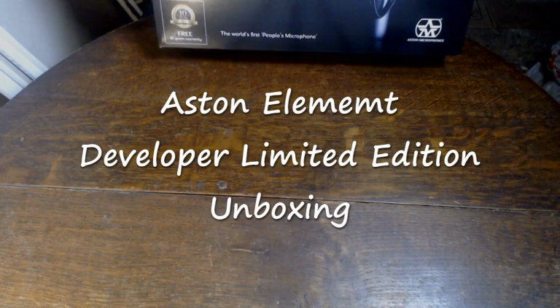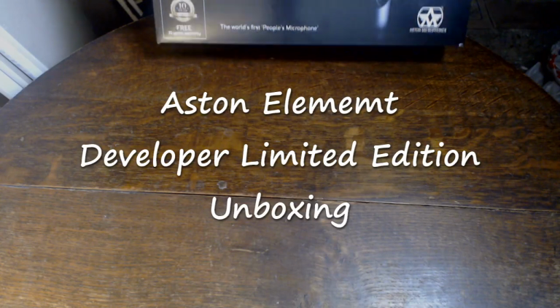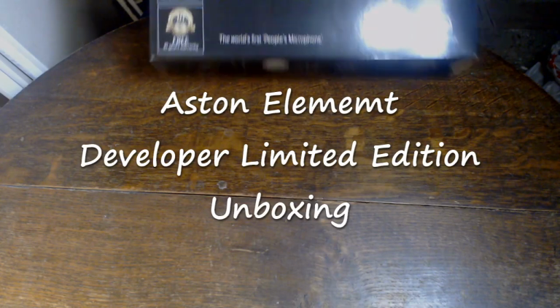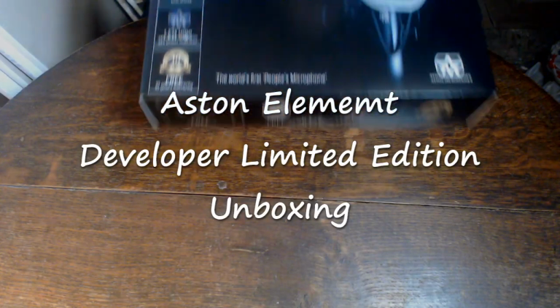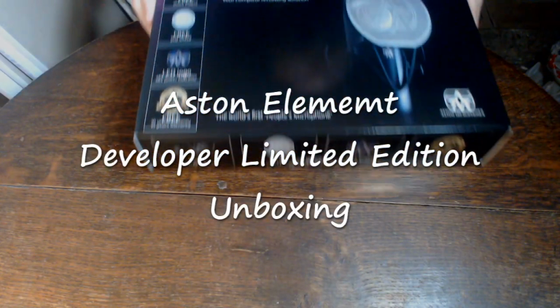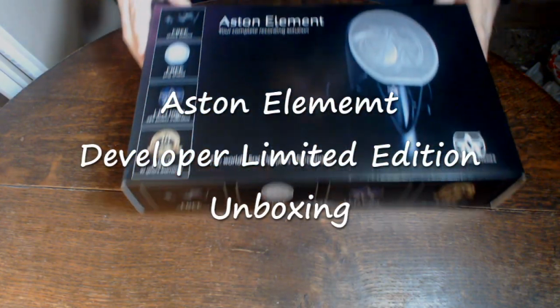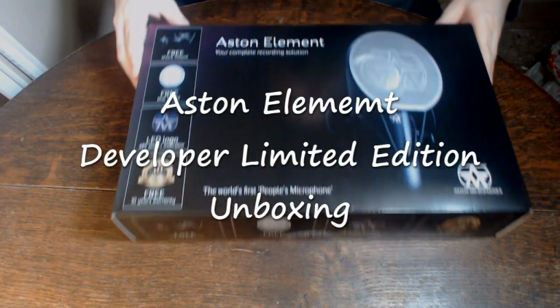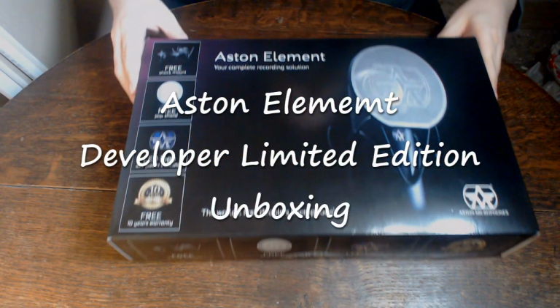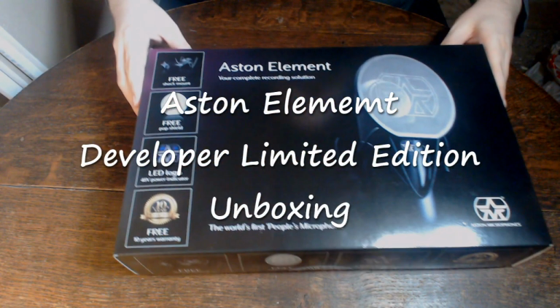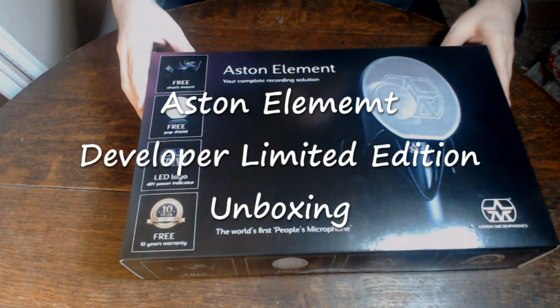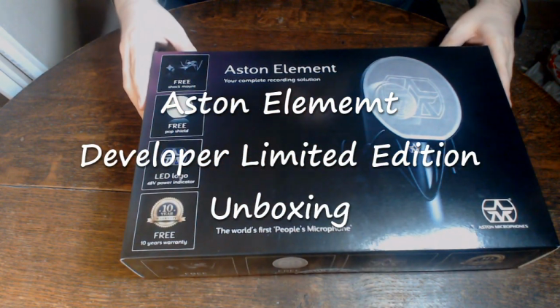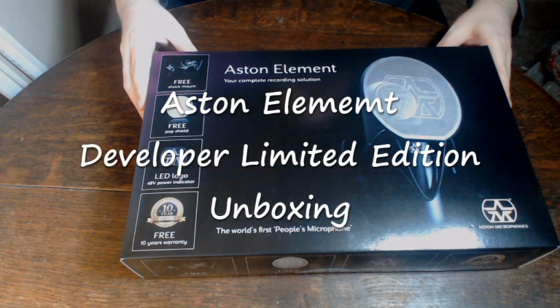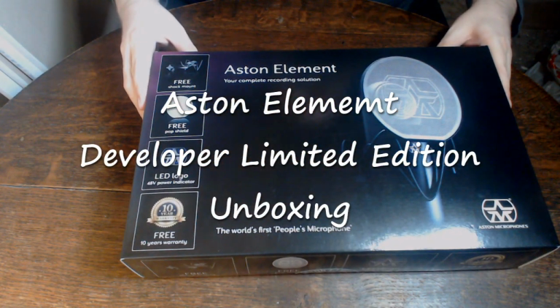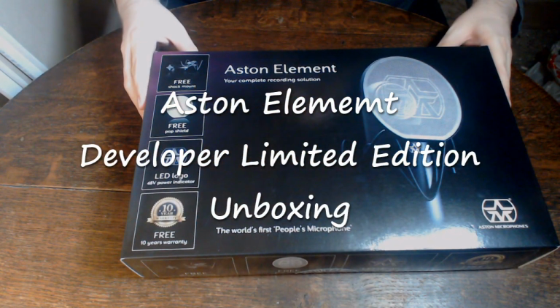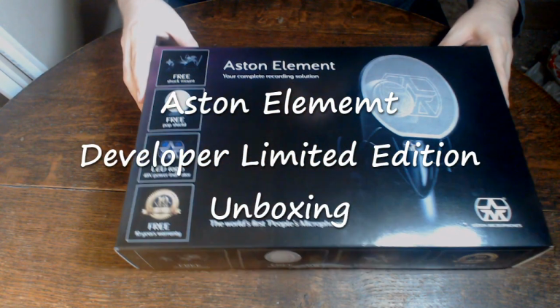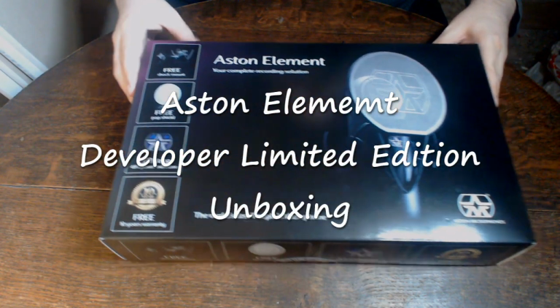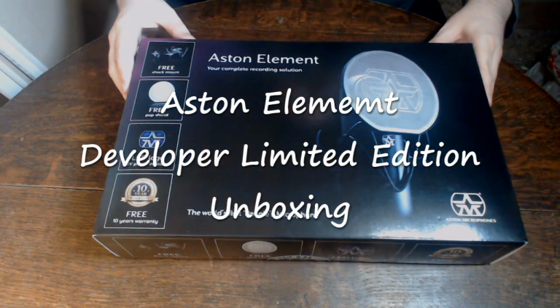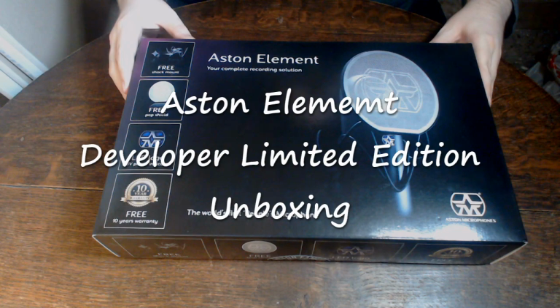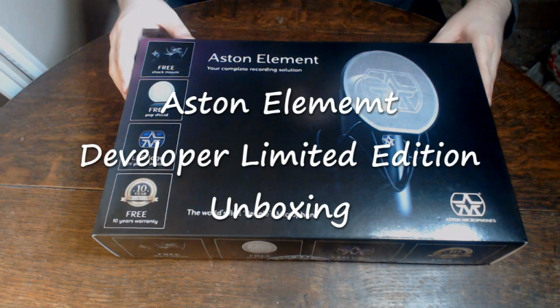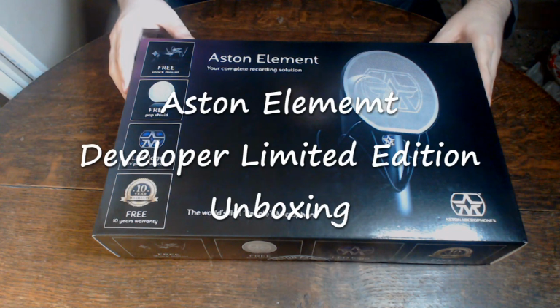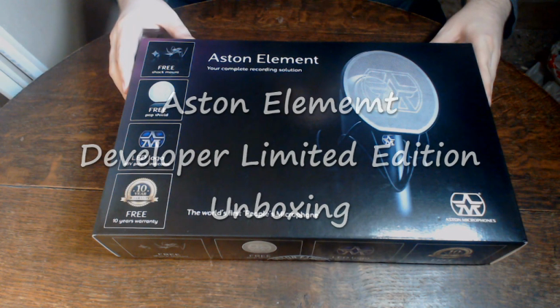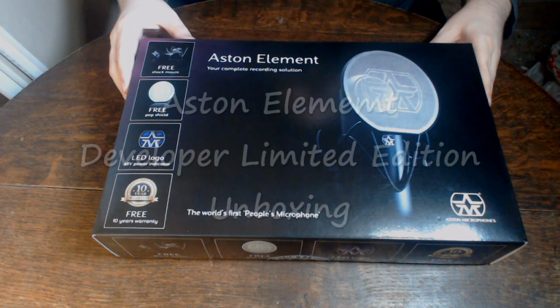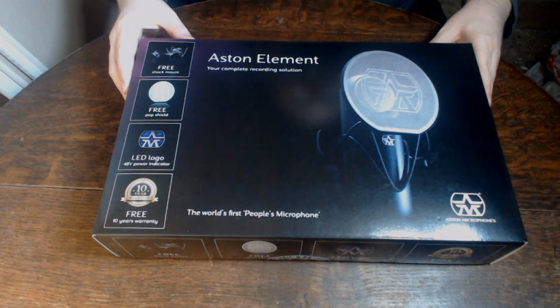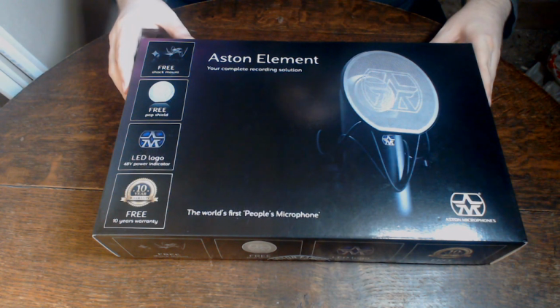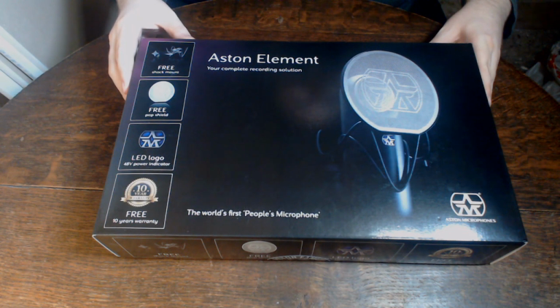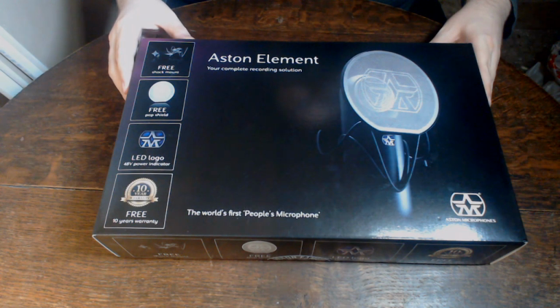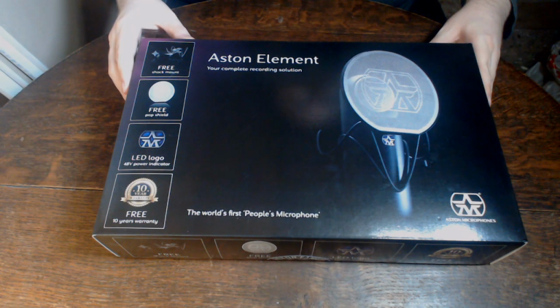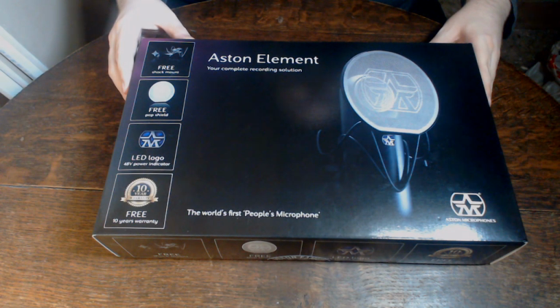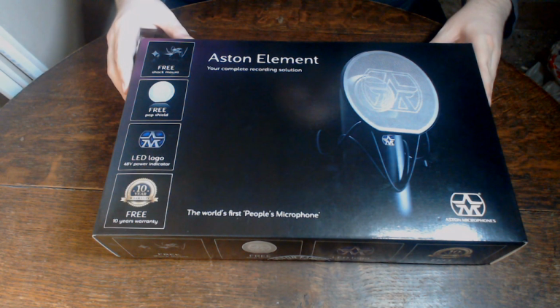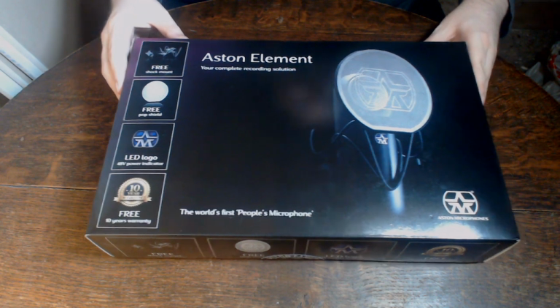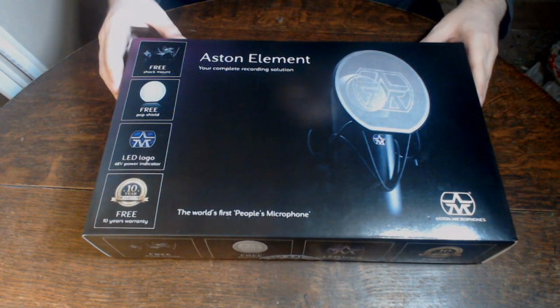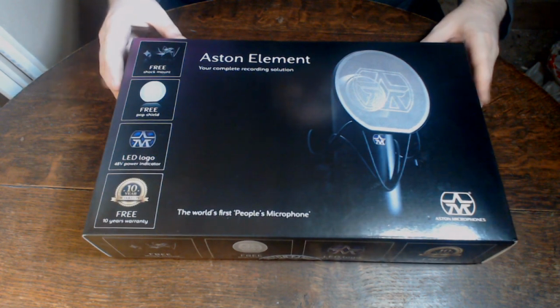And here we go. The first unboxing video I've ever done, and this is the new Aston Element Developer Edition microphone.